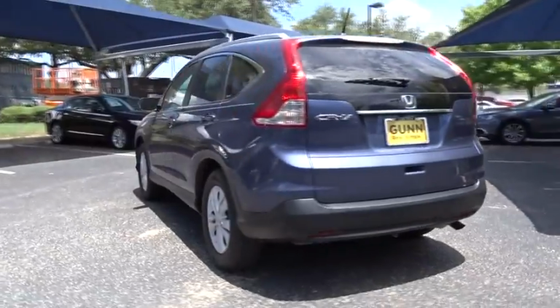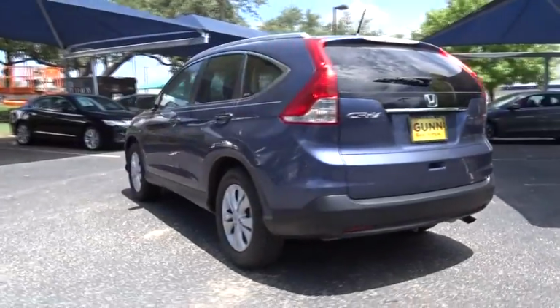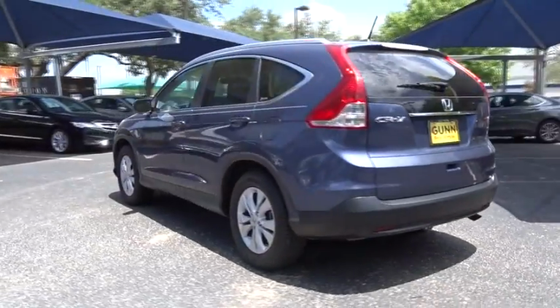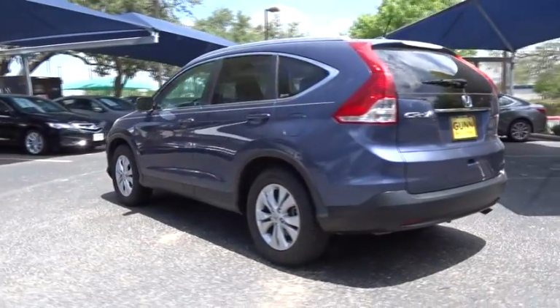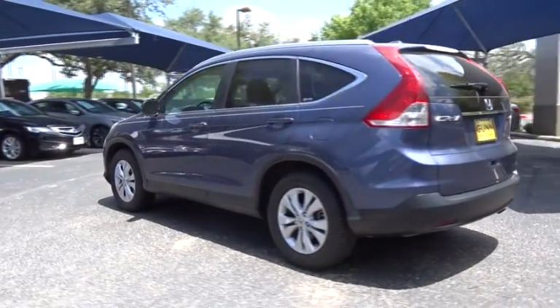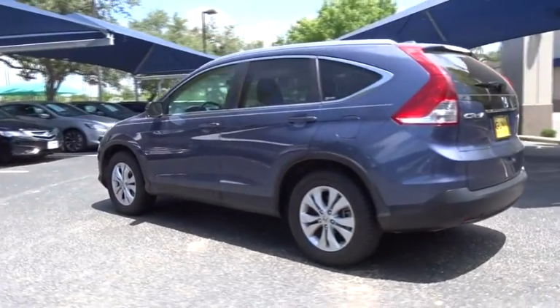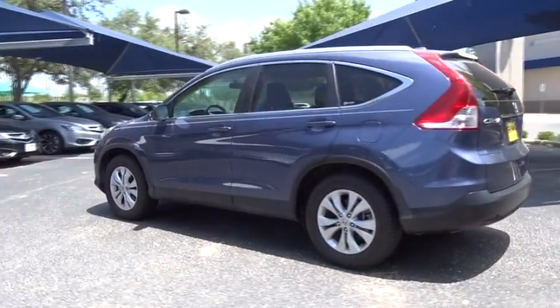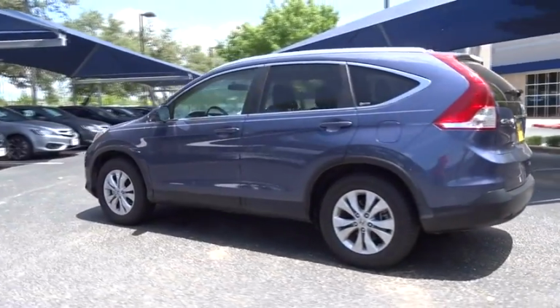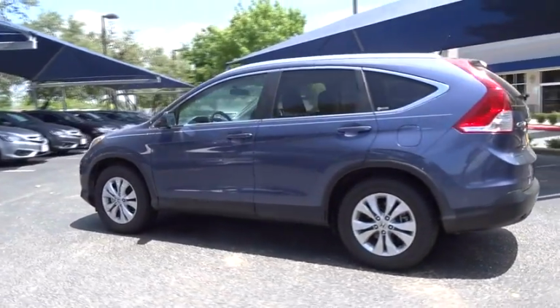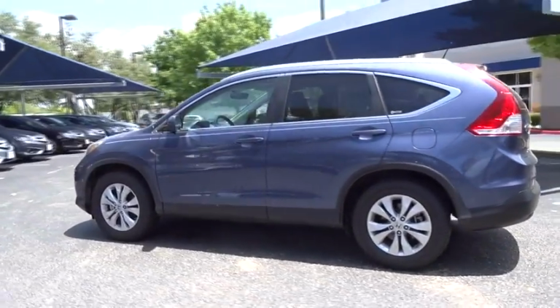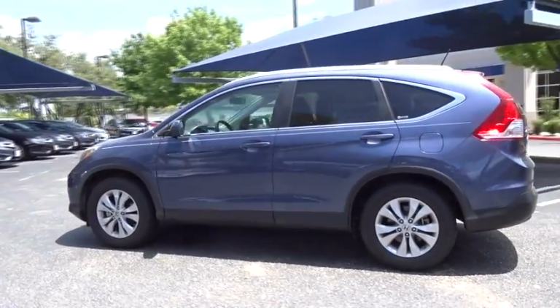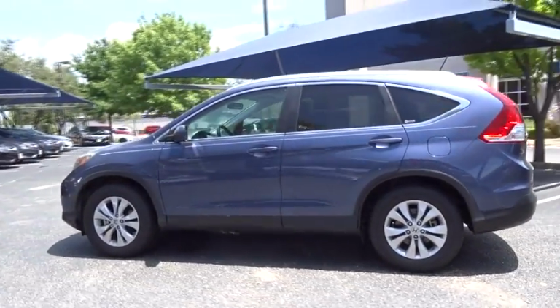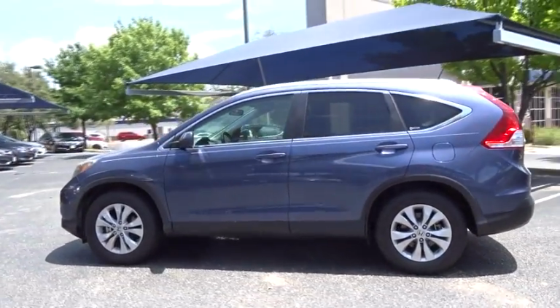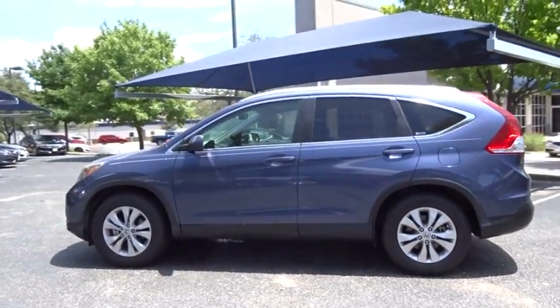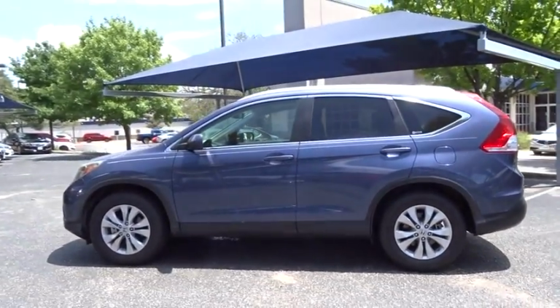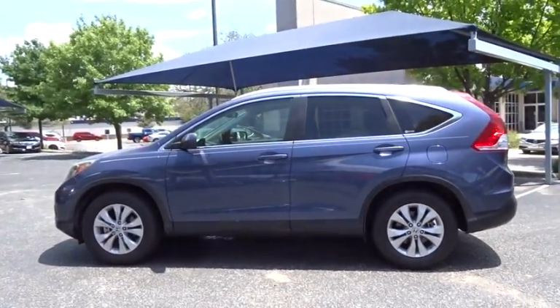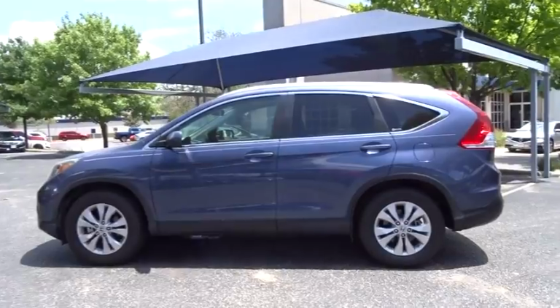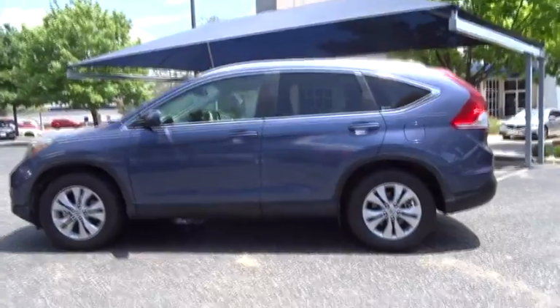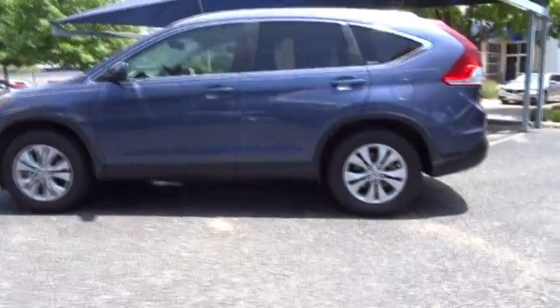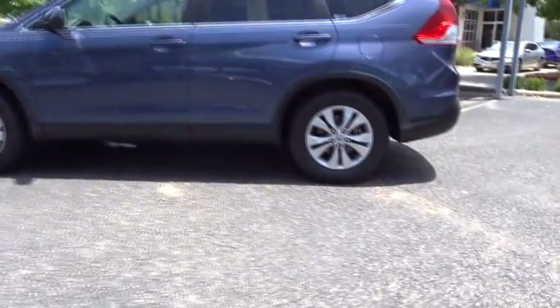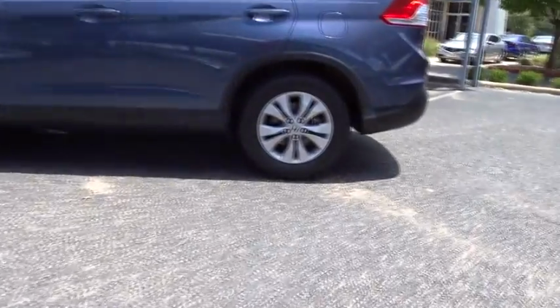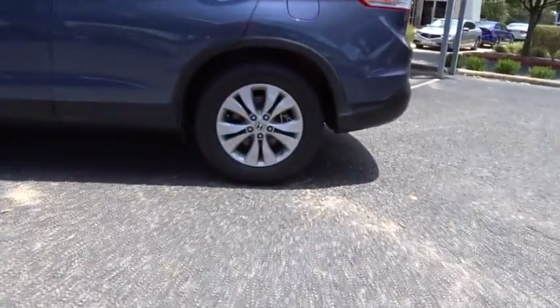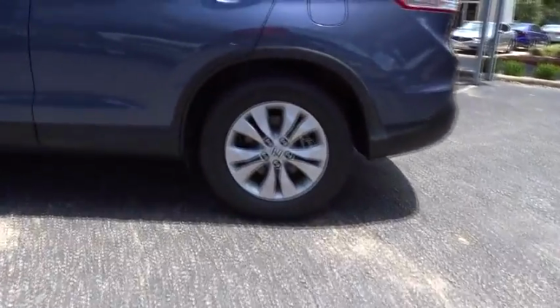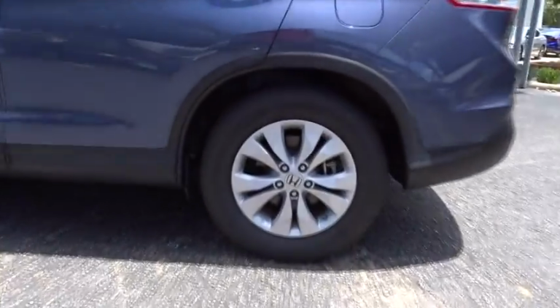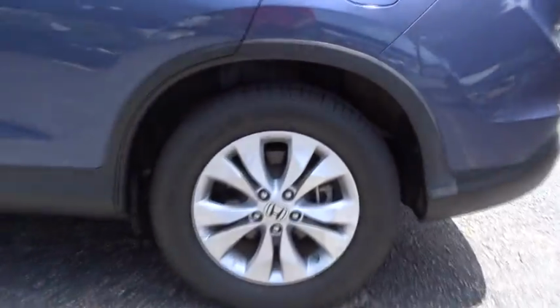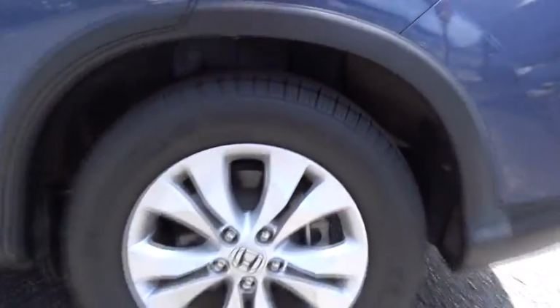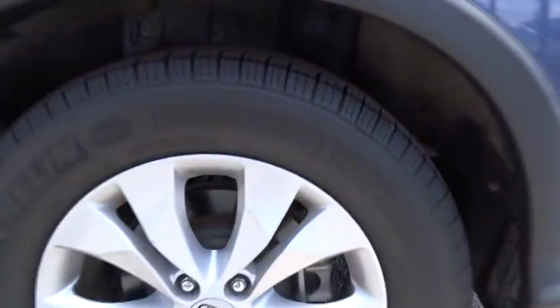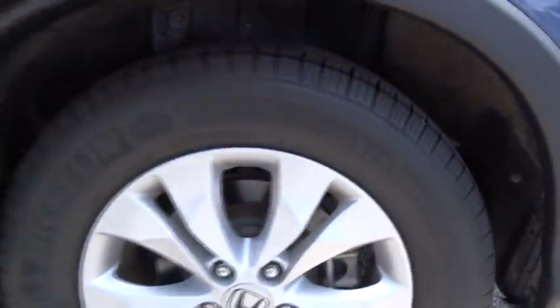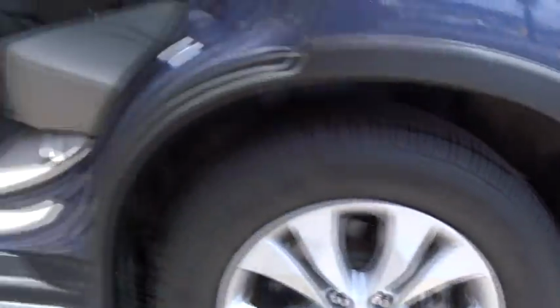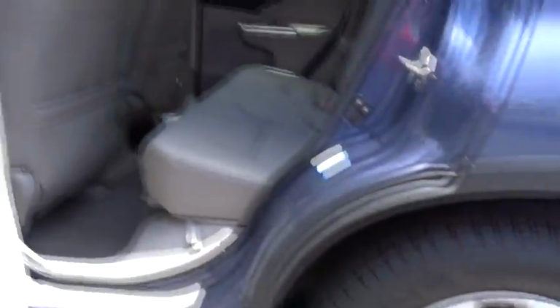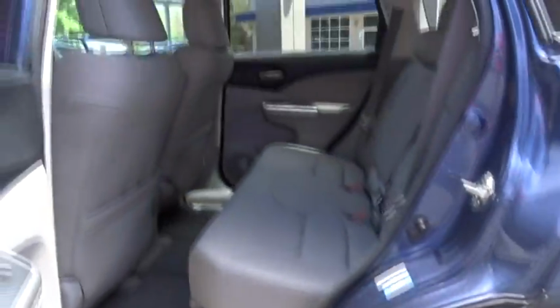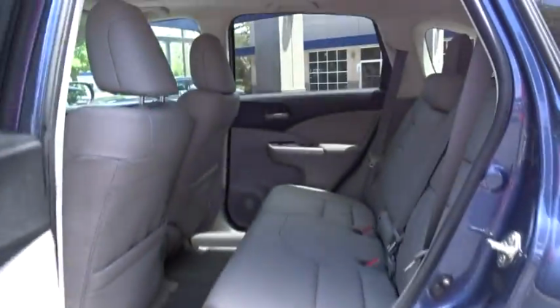This vehicle has less than 75,000 miles. Here are some of this vehicle's great options: stability control, traction control, anti-lock braking system,